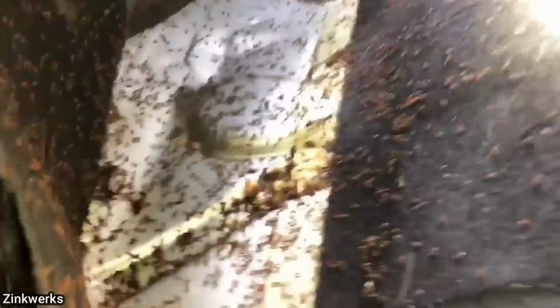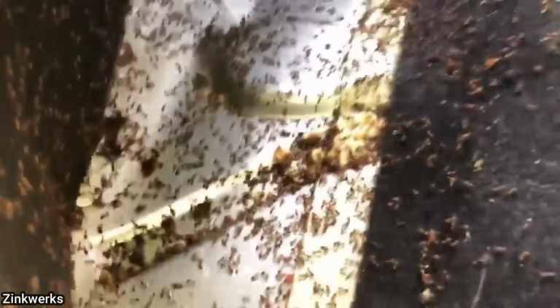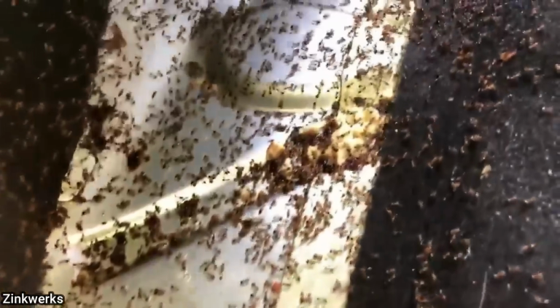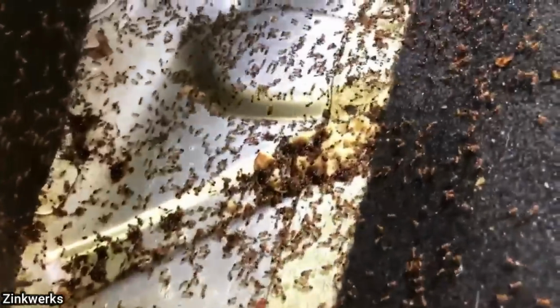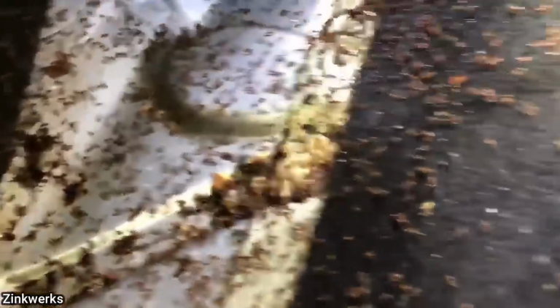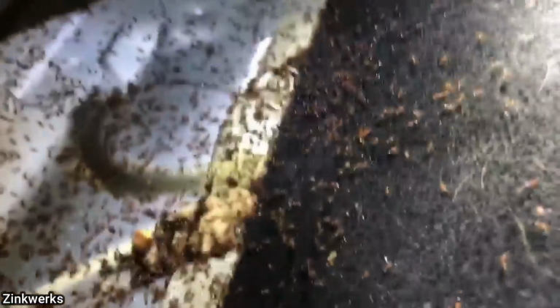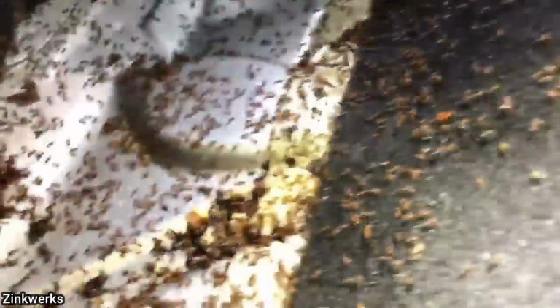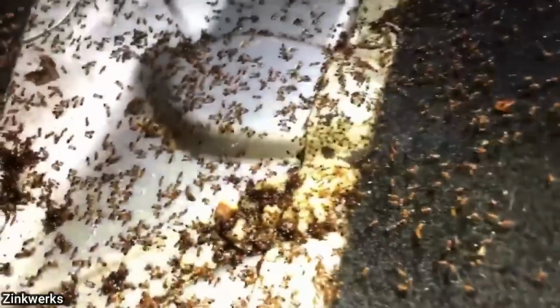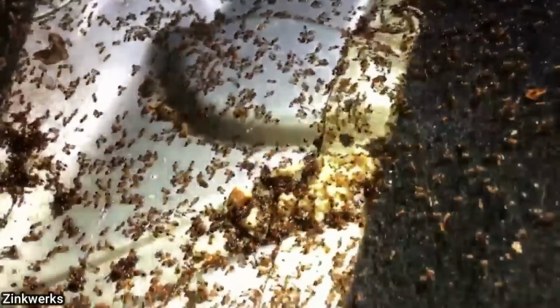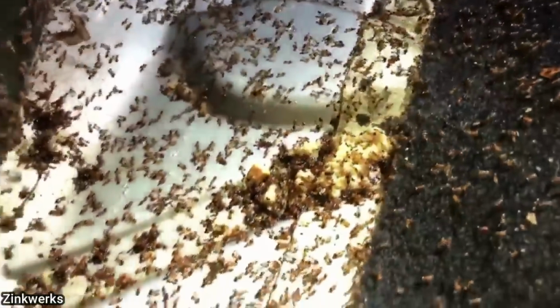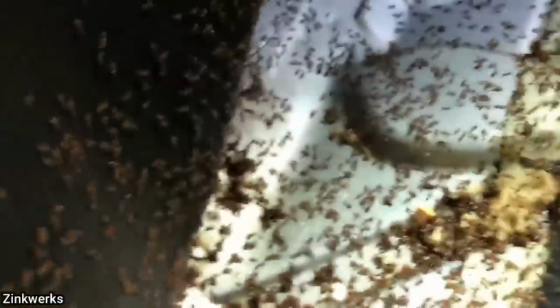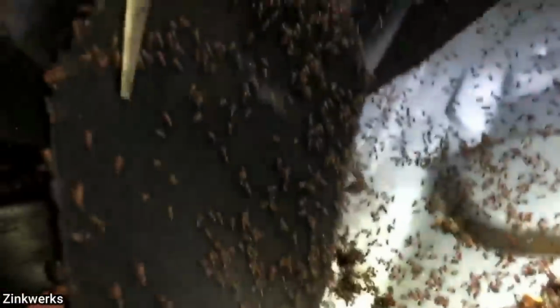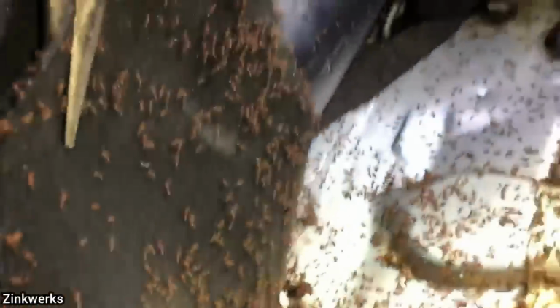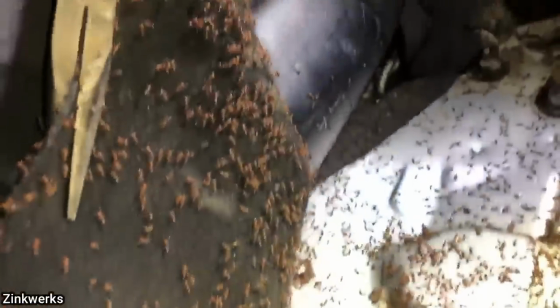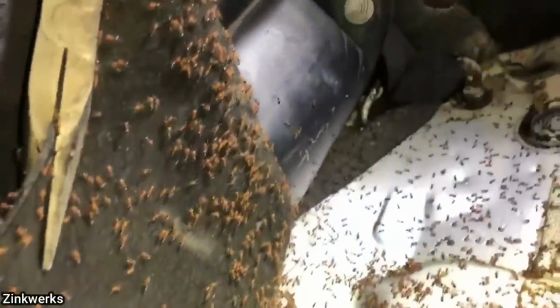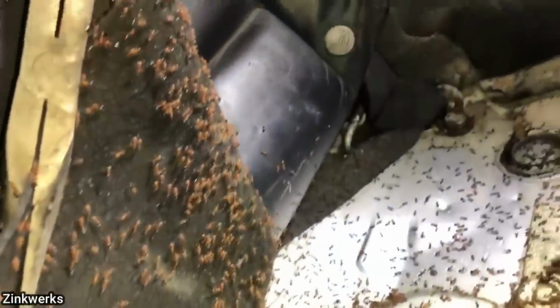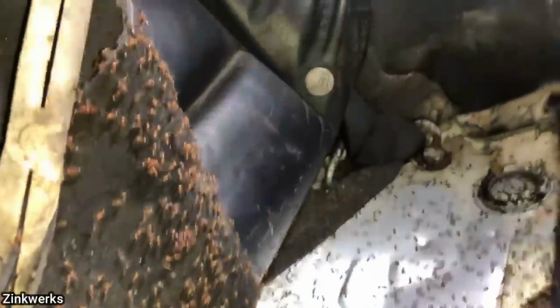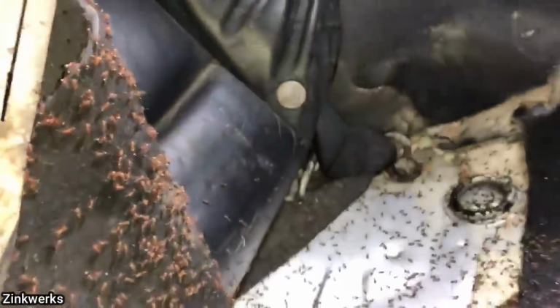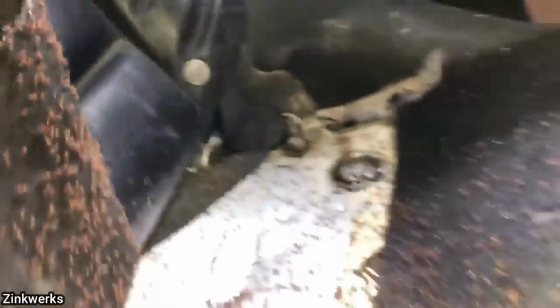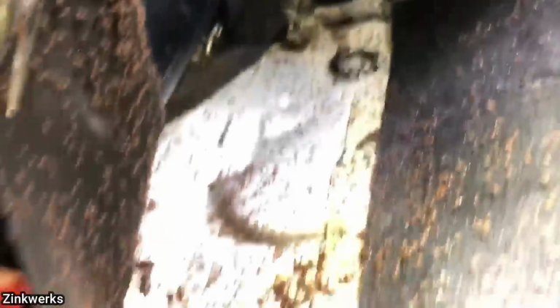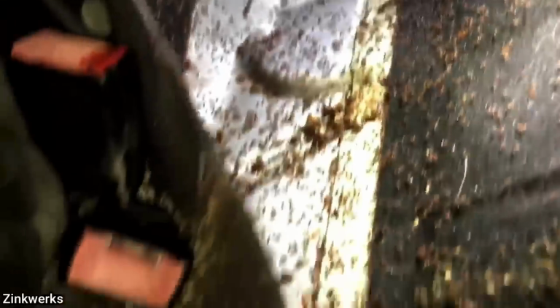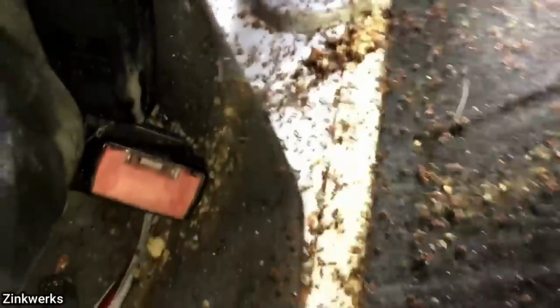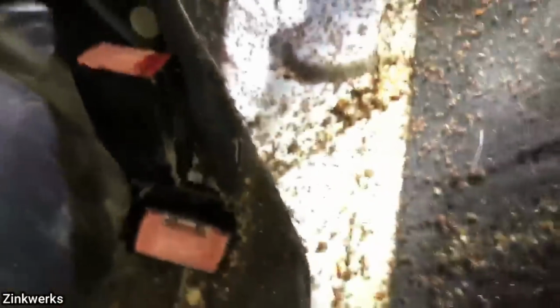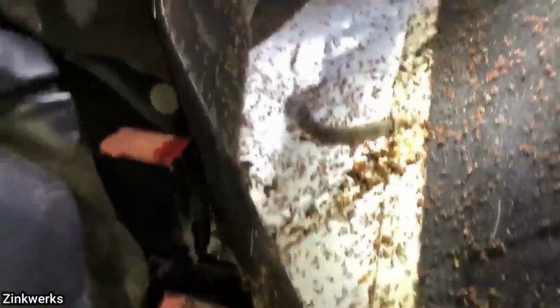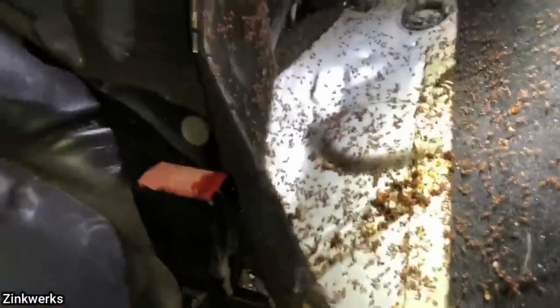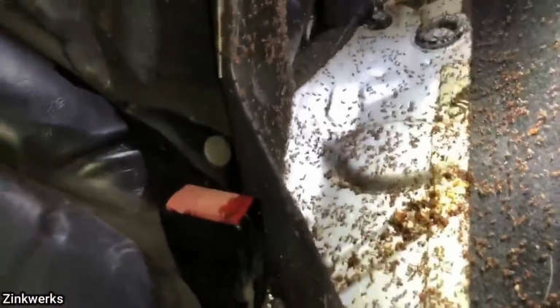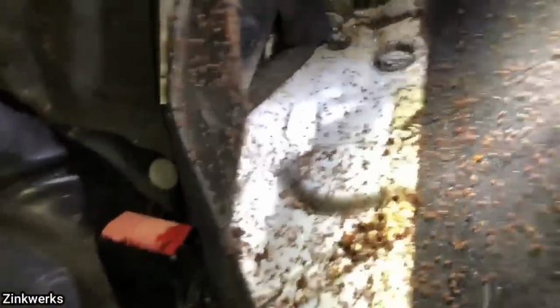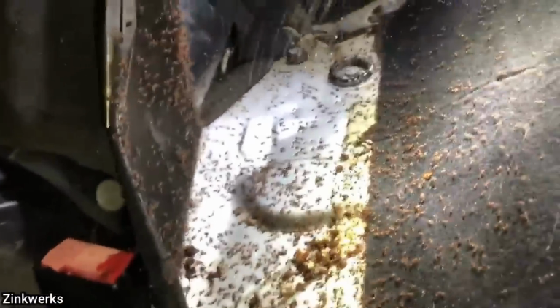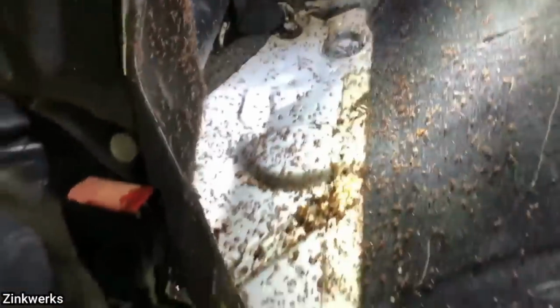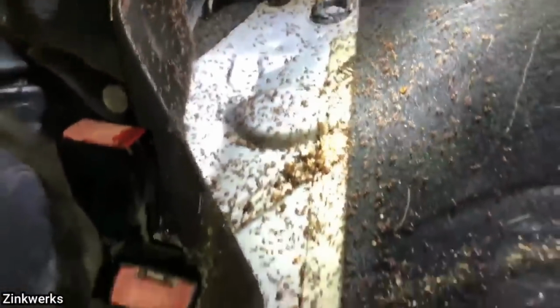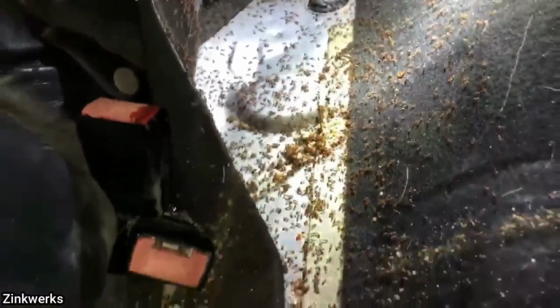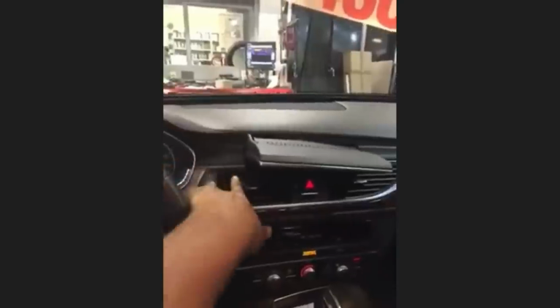When this vehicle was towed in to get a fuel pump installed, the technician noticed all of these fire ants underneath the rear seat cushion. The technician said the customer did not mention anything about this when they called in.